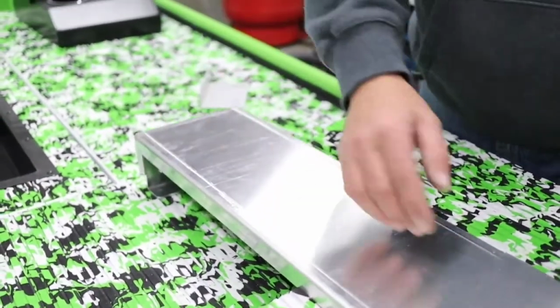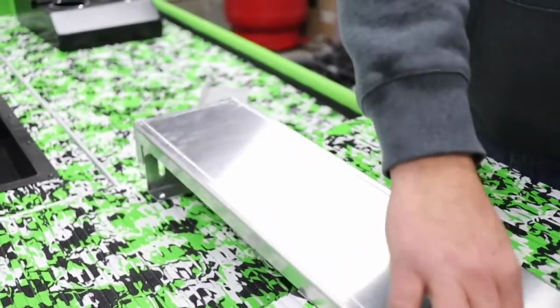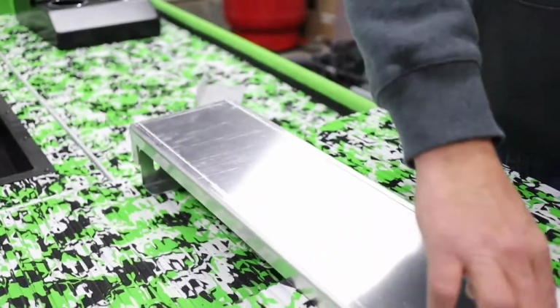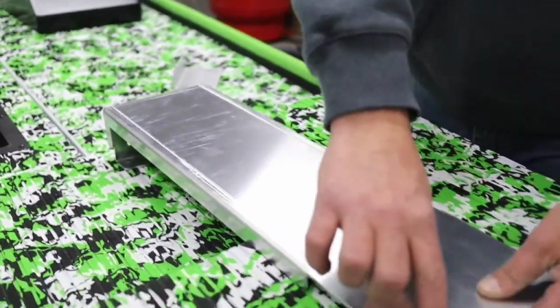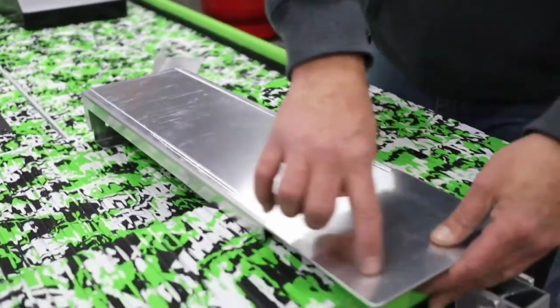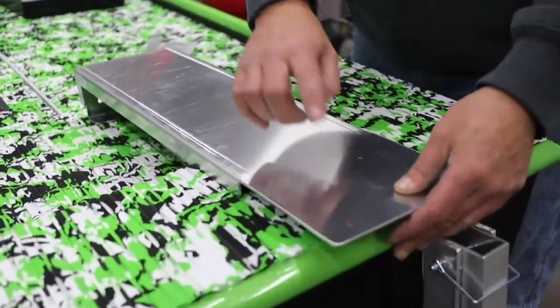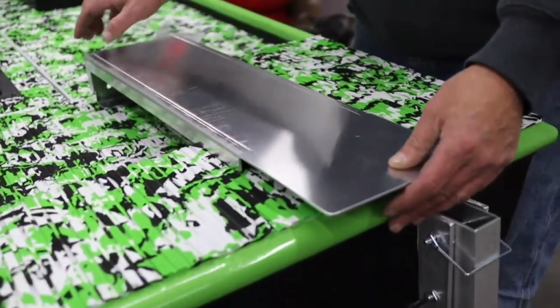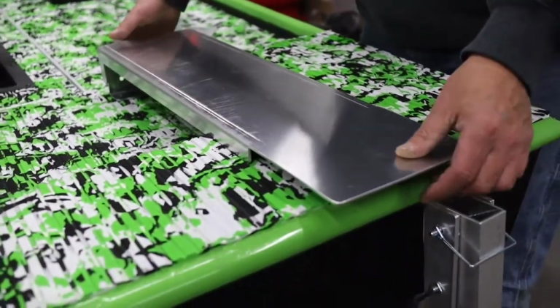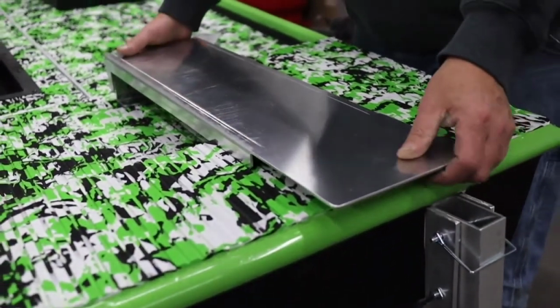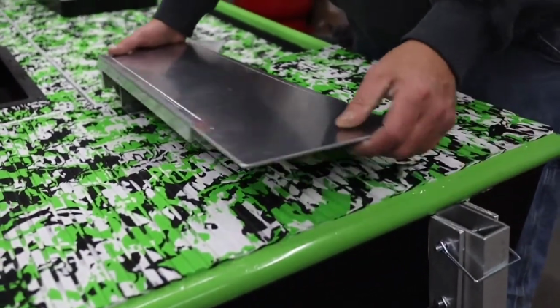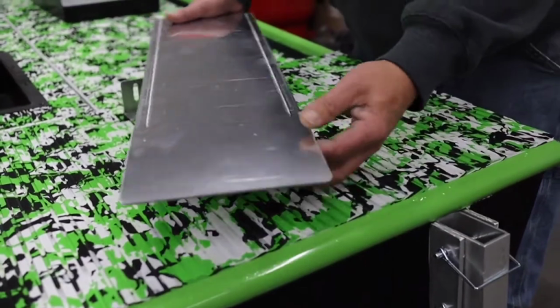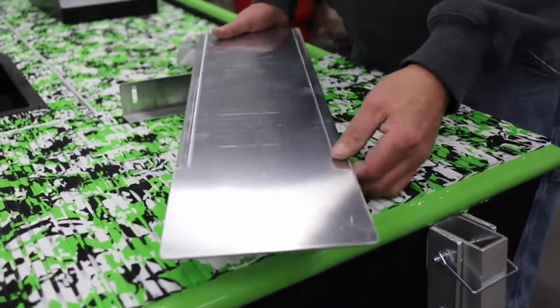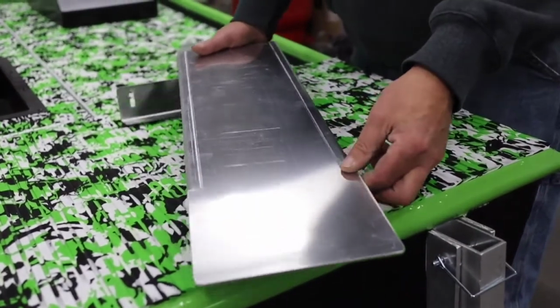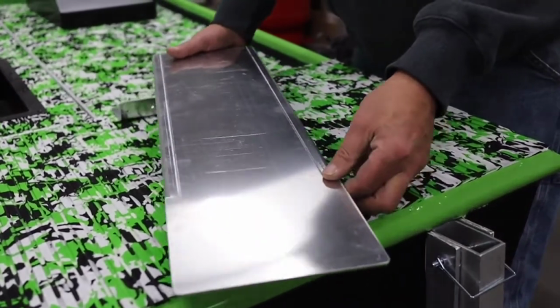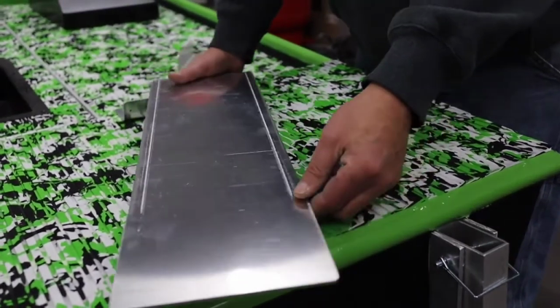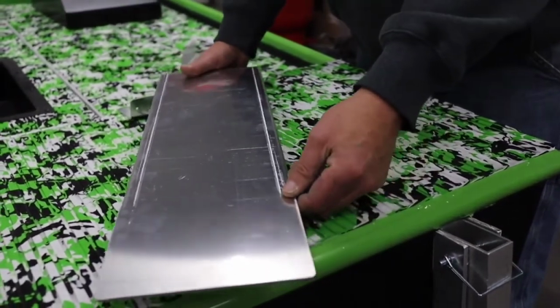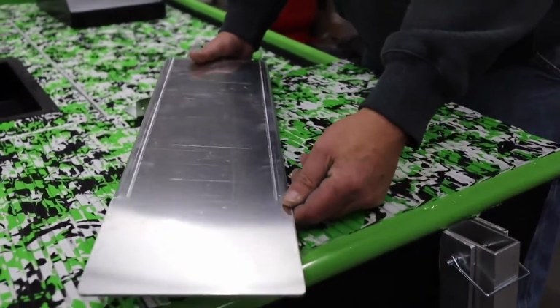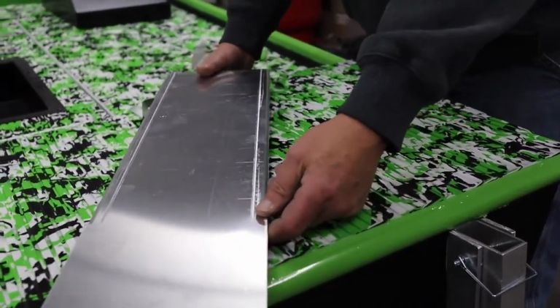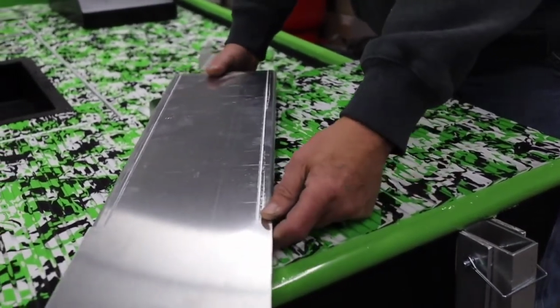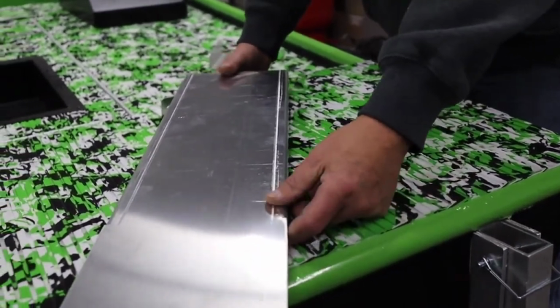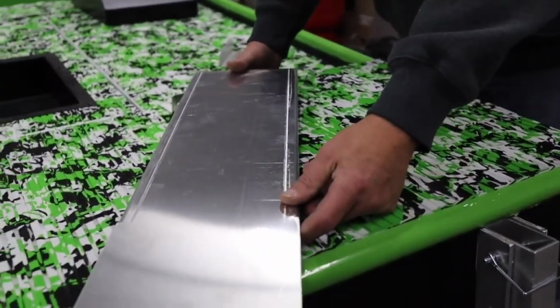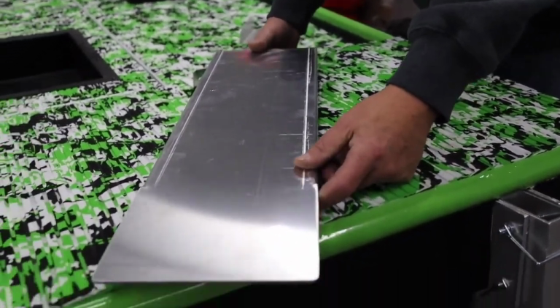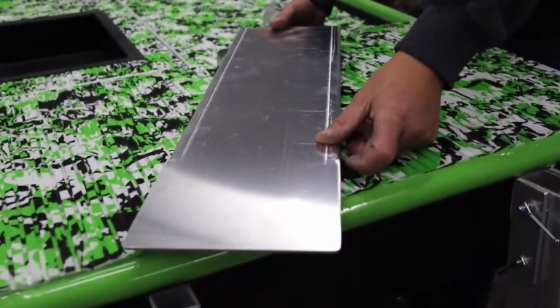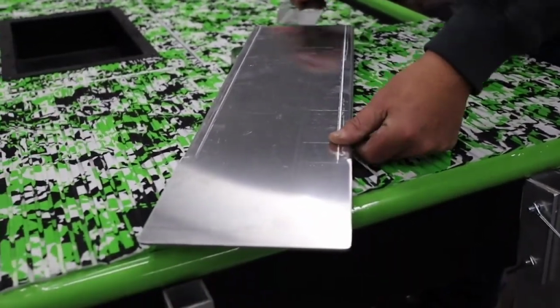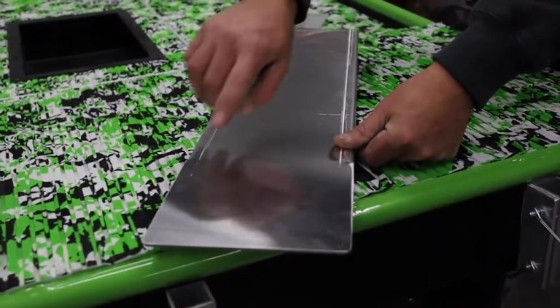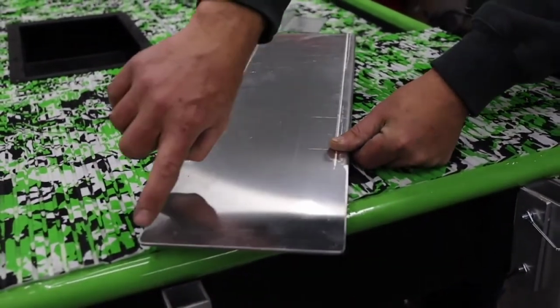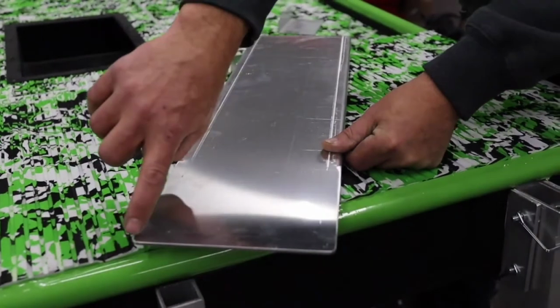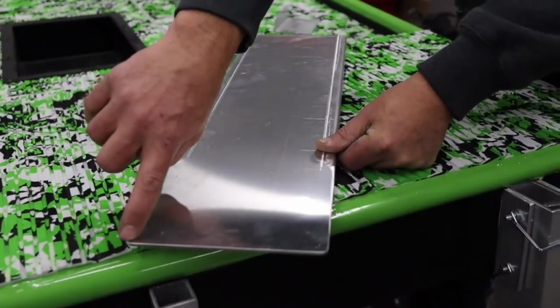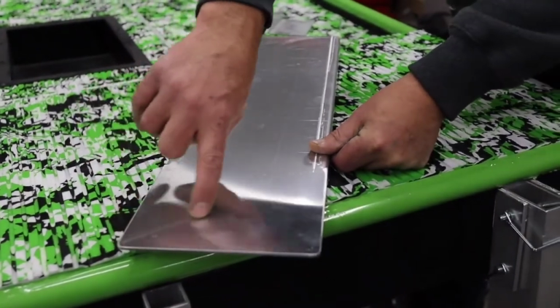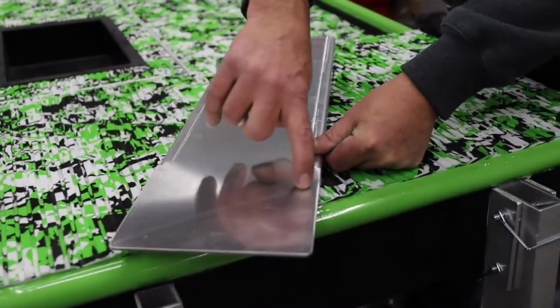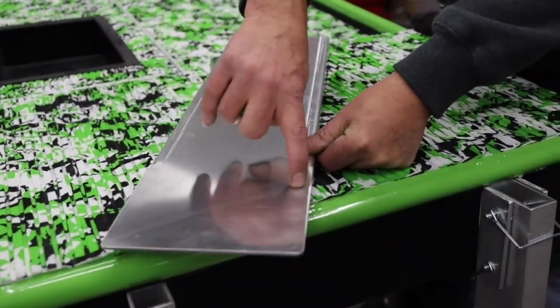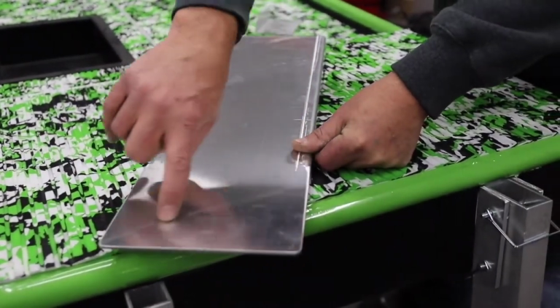You can trim this to whatever position you want. If you want to run it at a 45-degree angle or off-center, you kick it out and then trim off the piece you want to get rid of.